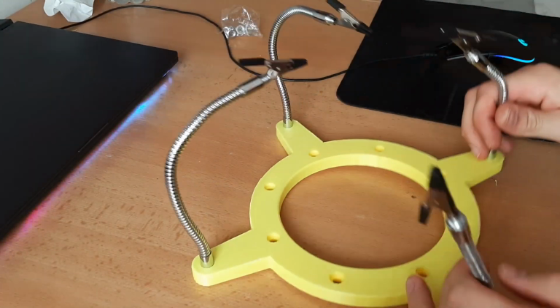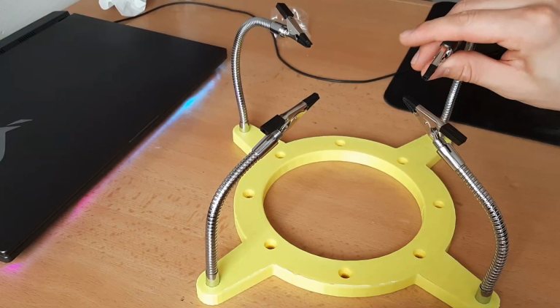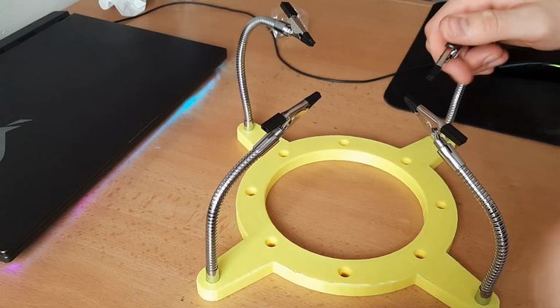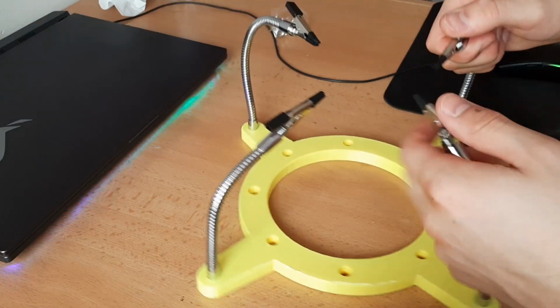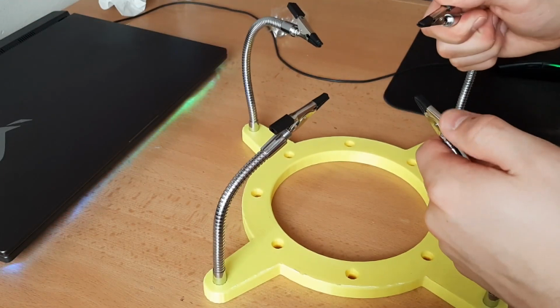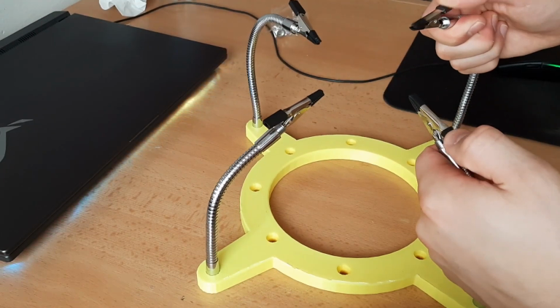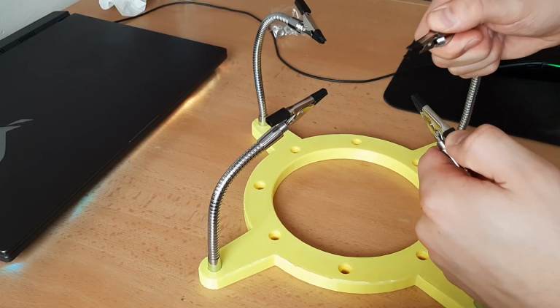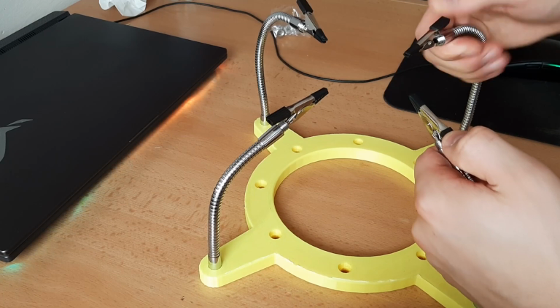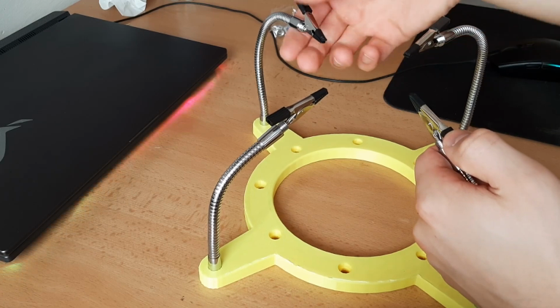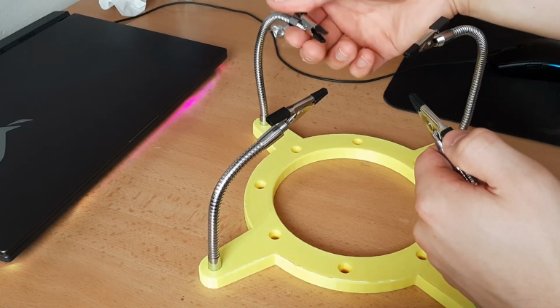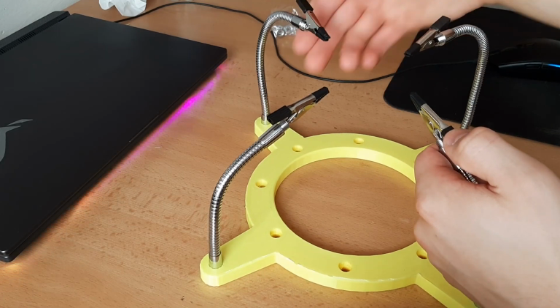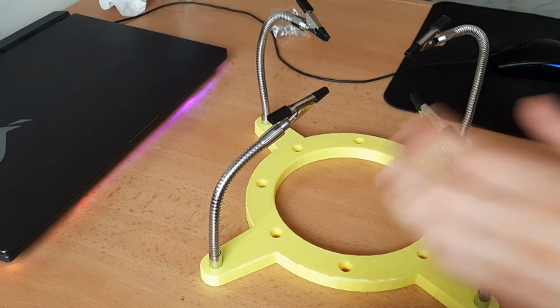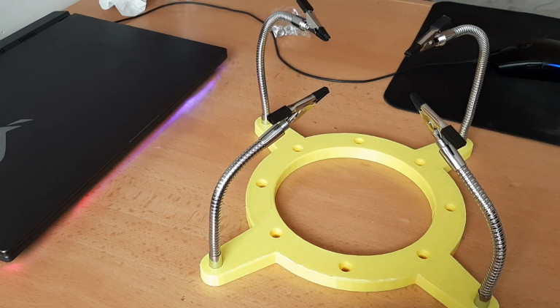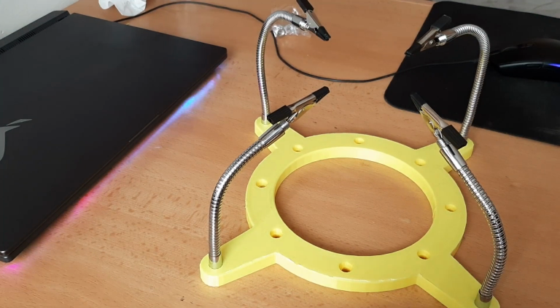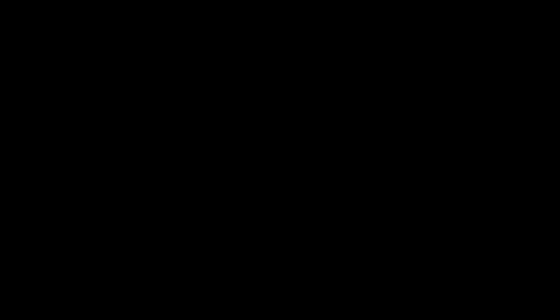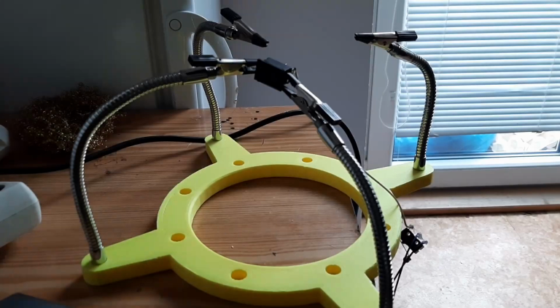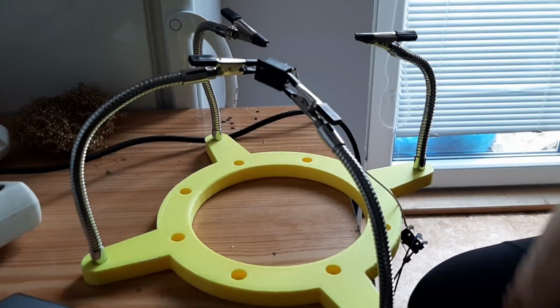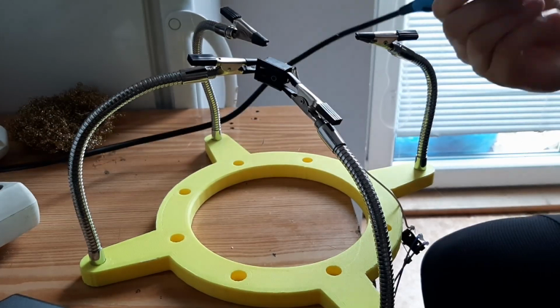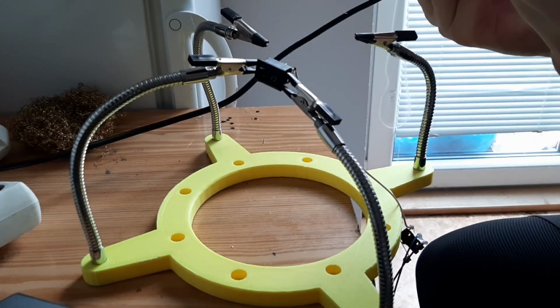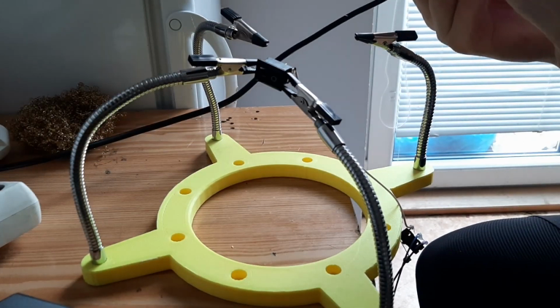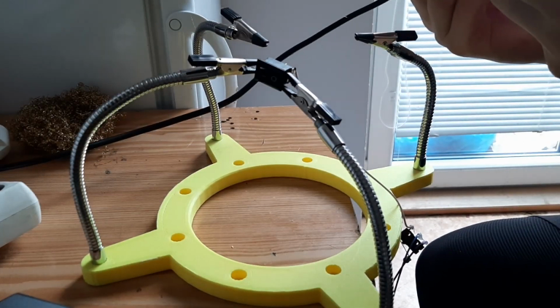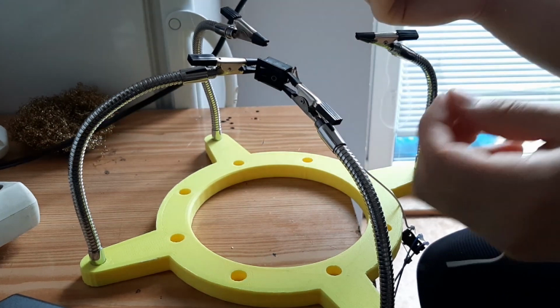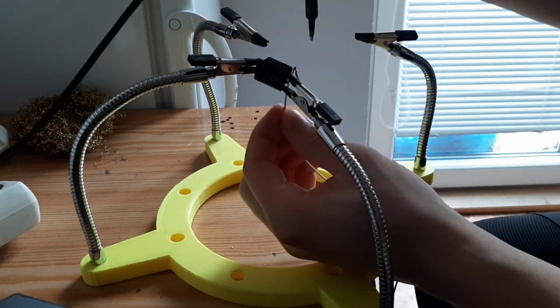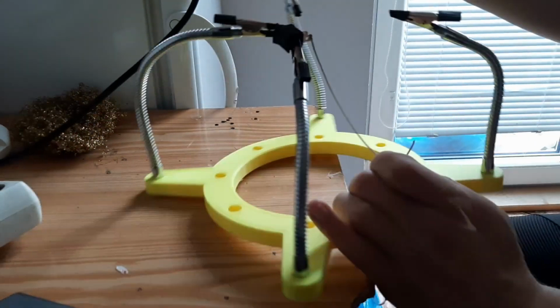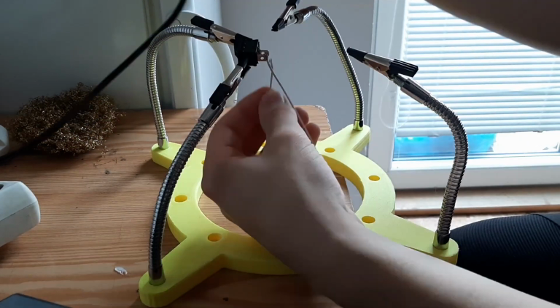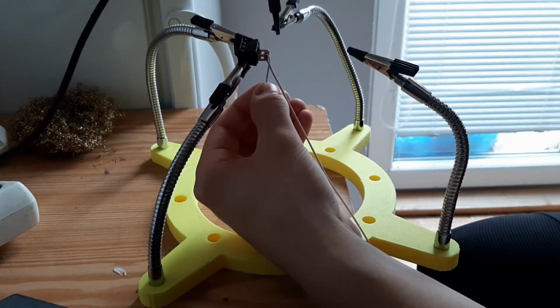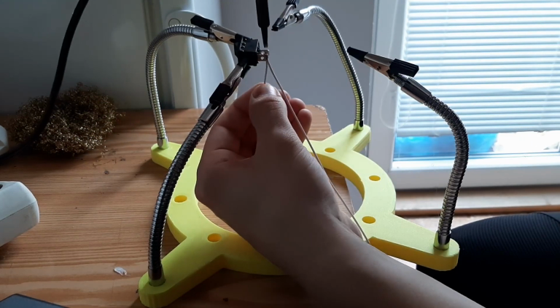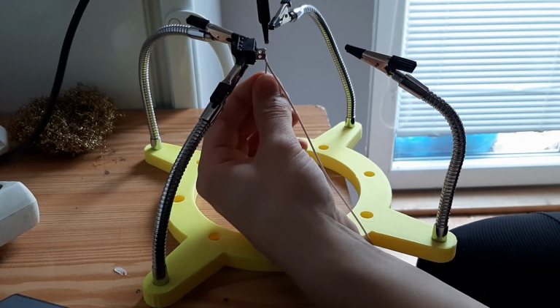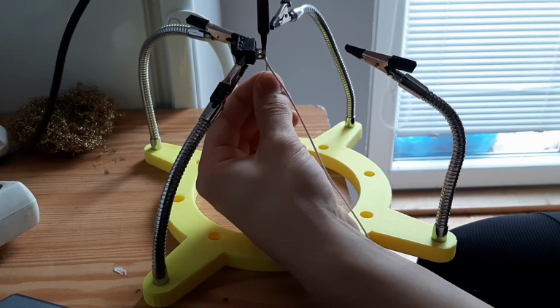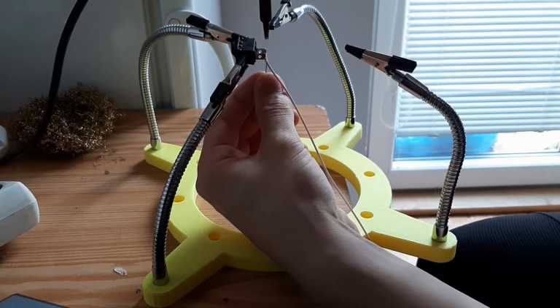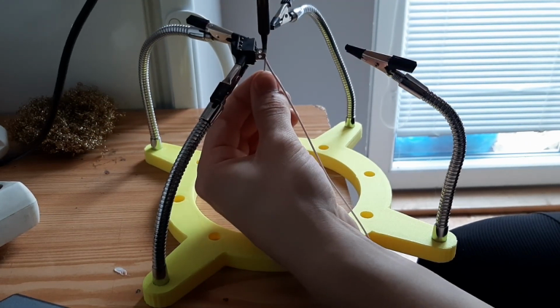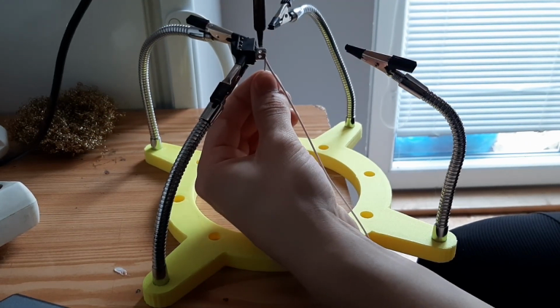The longer arms are at the back, so when I am soldering, the part will be tilted towards me. Here I am soldering cables and a switch for my wall climbers — doing this without third hands would be a huge pain.